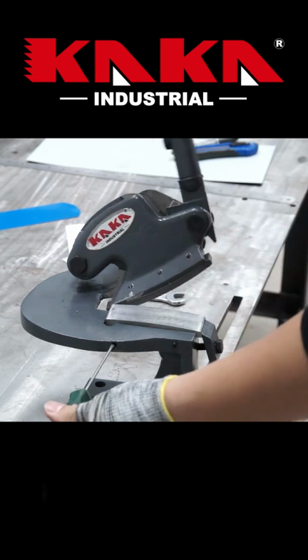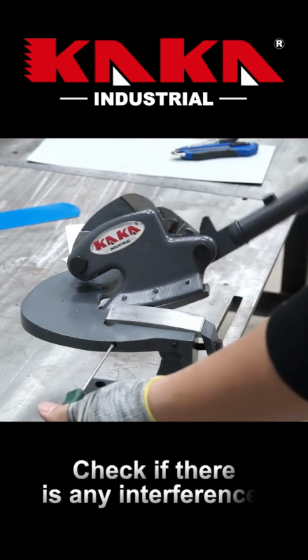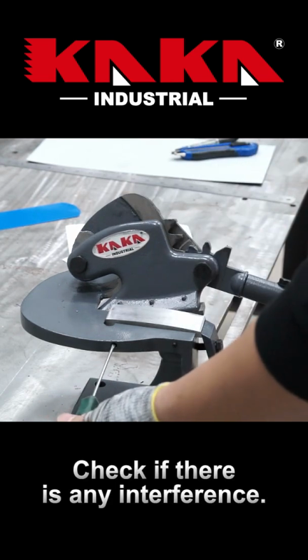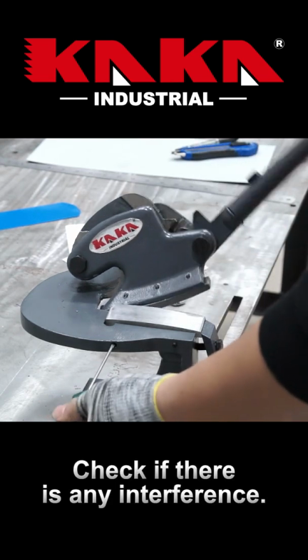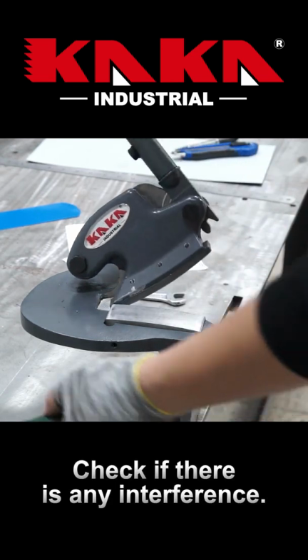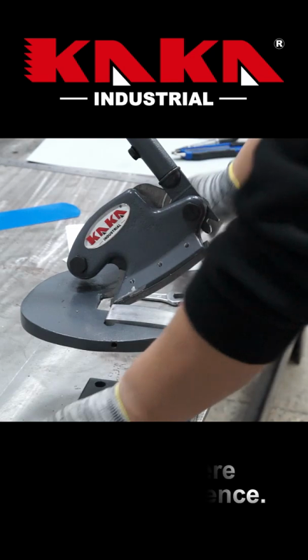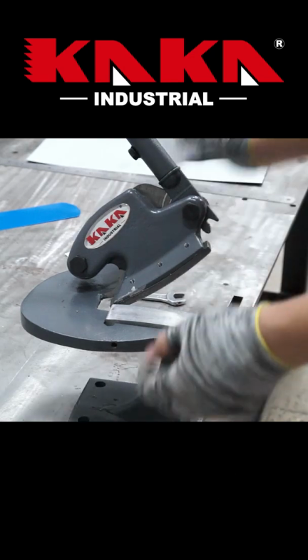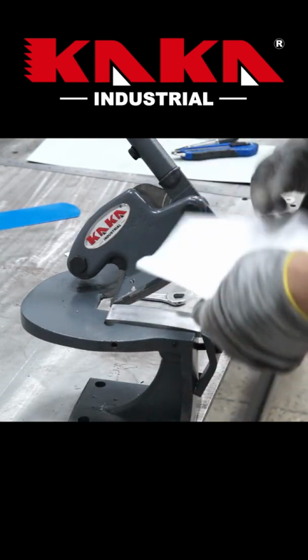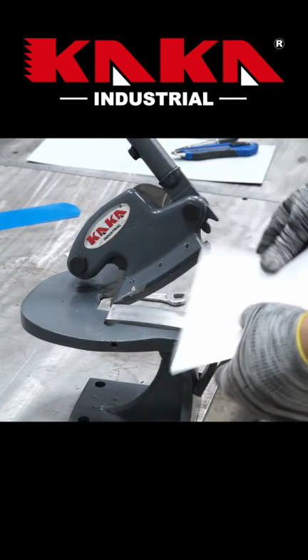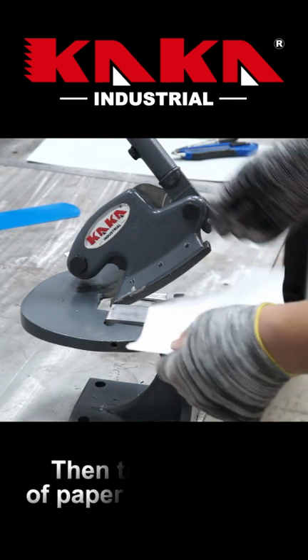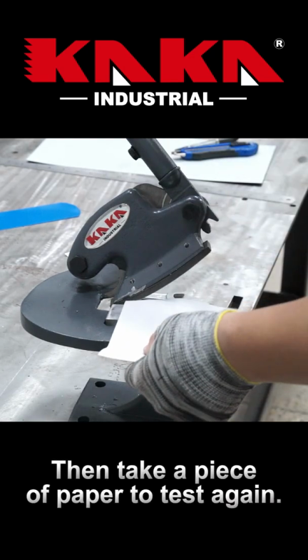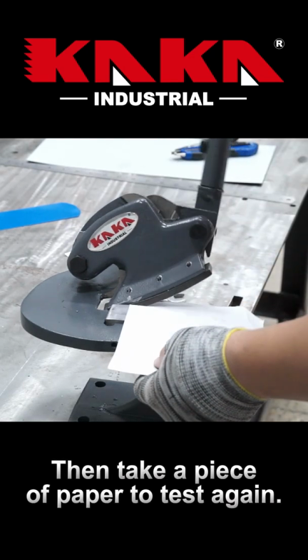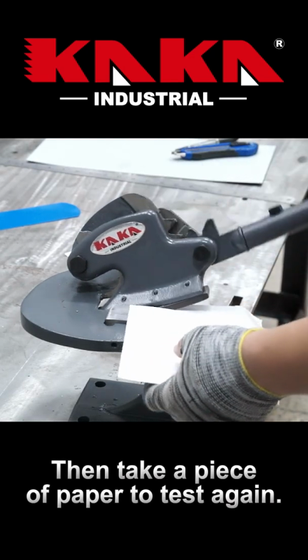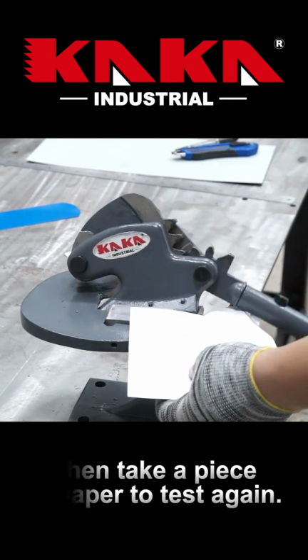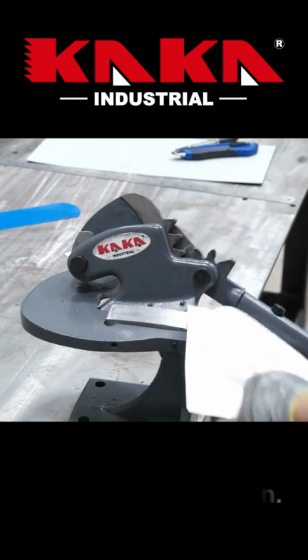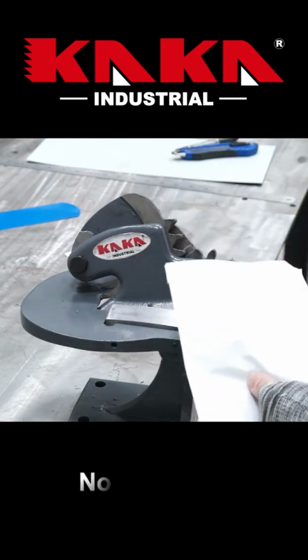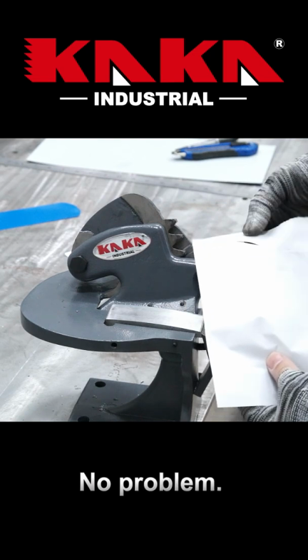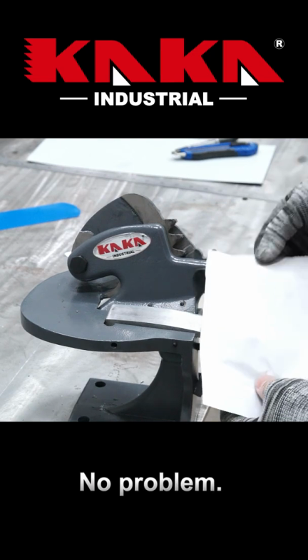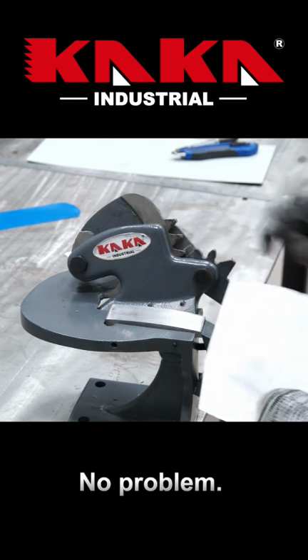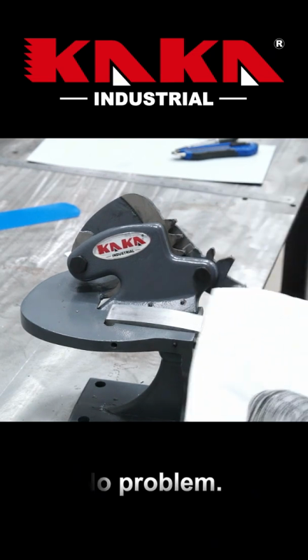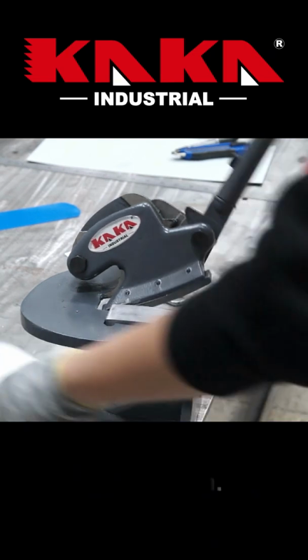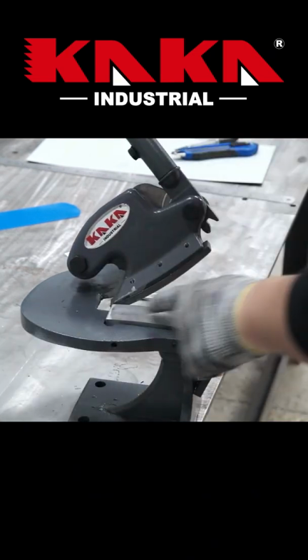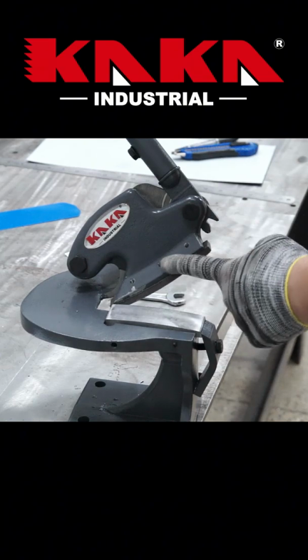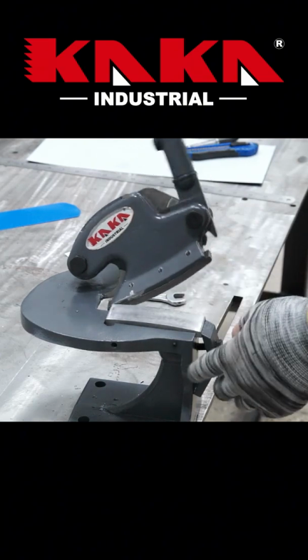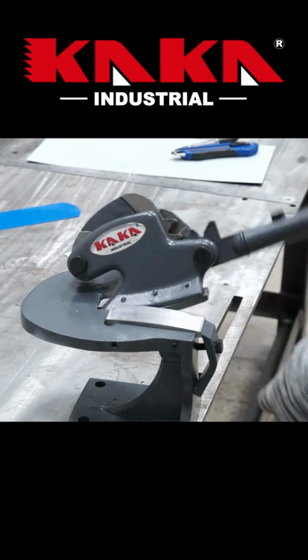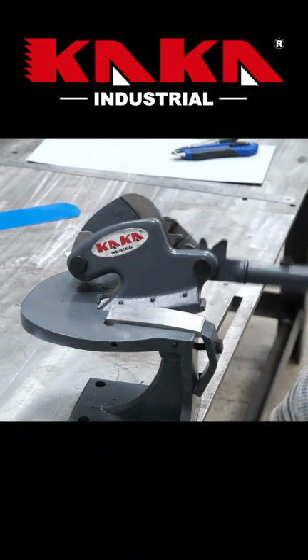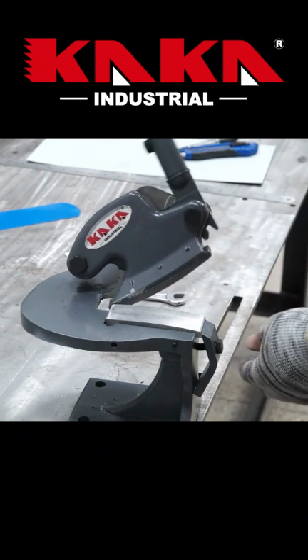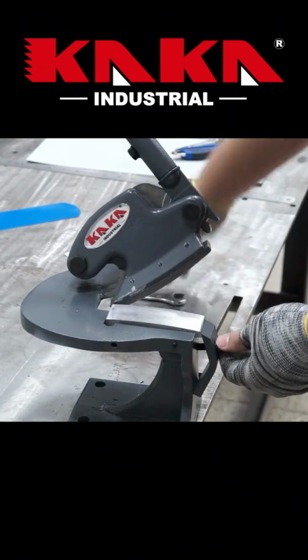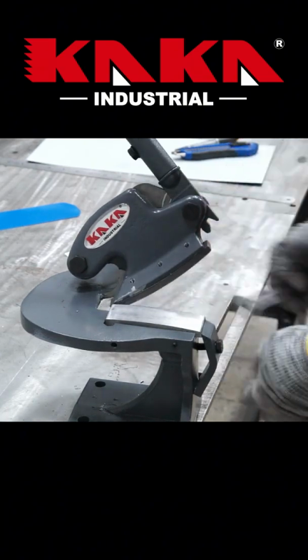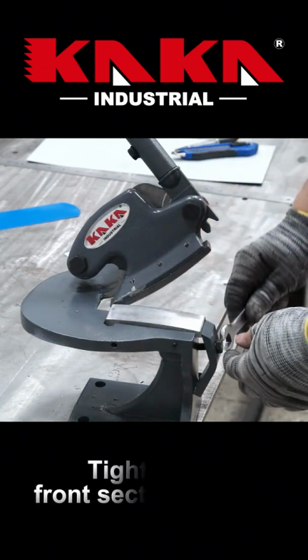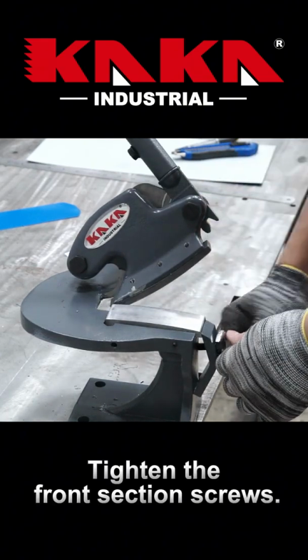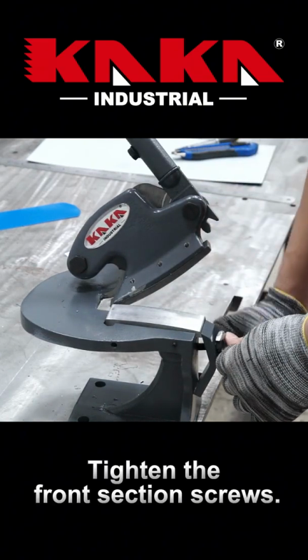Check if there is any interference. Then take a piece of paper to test again — no problem. Tighten the front section screws.